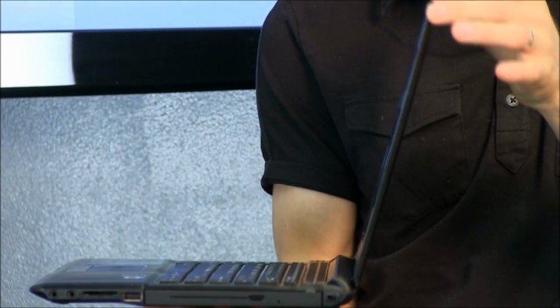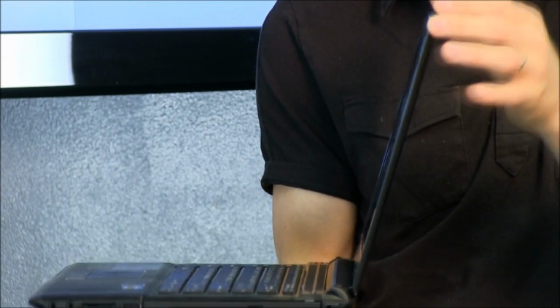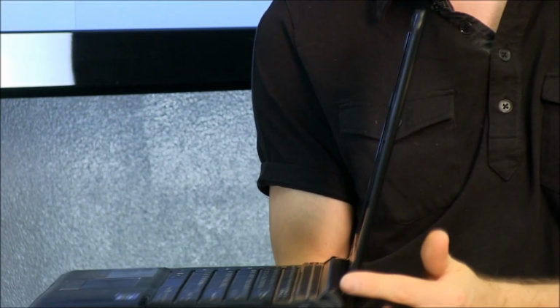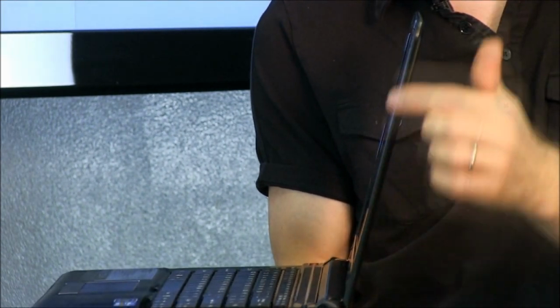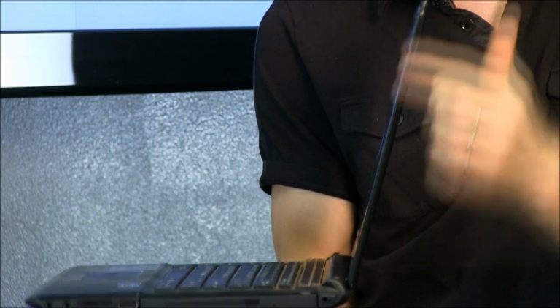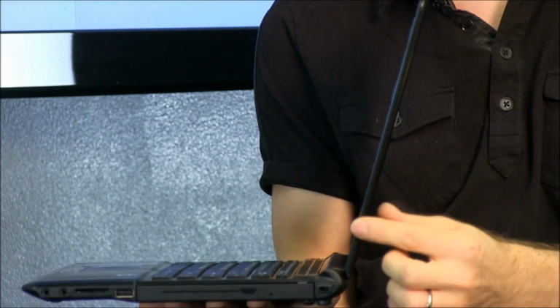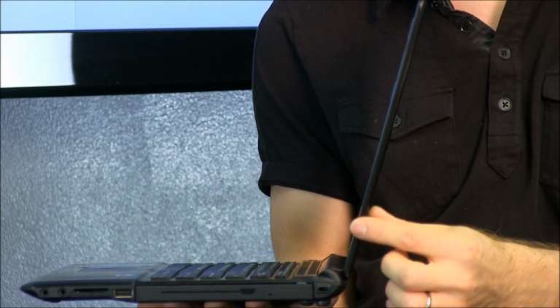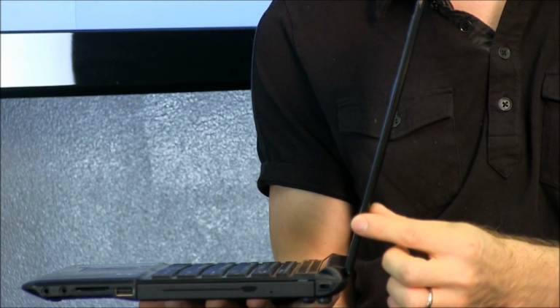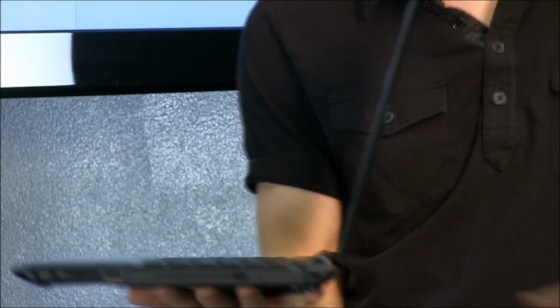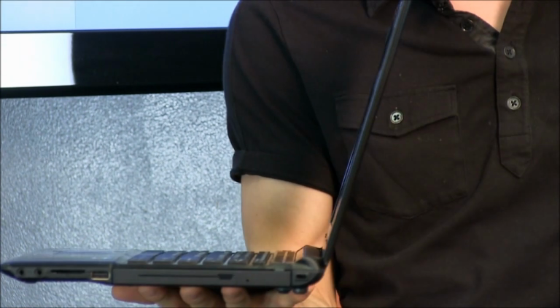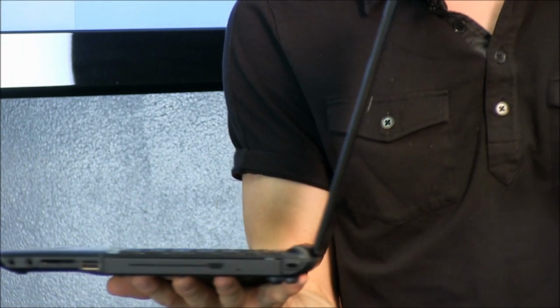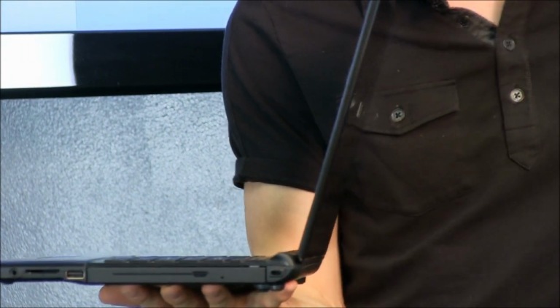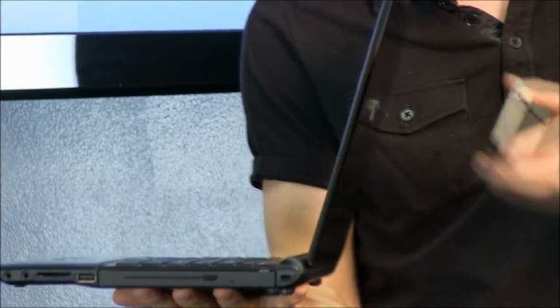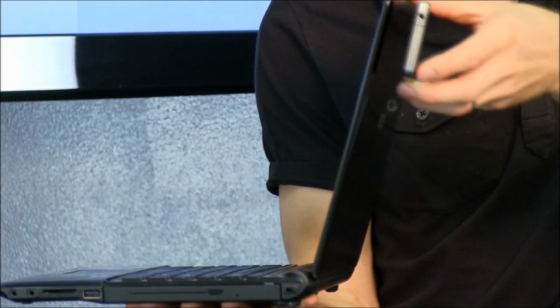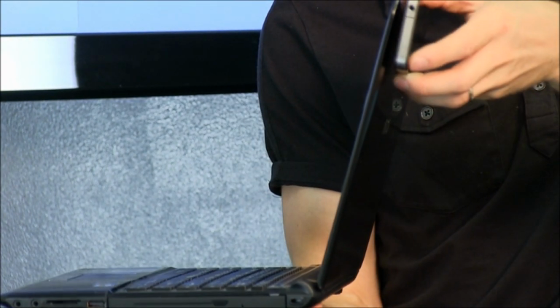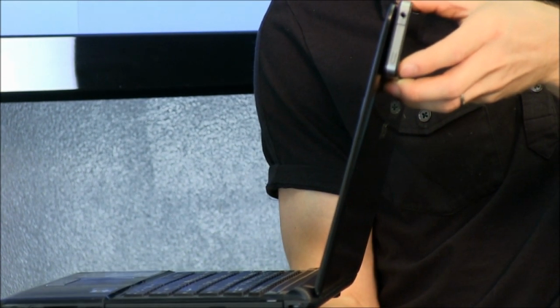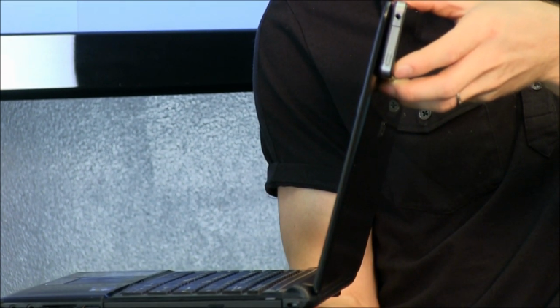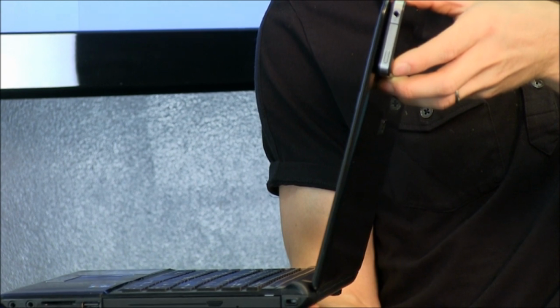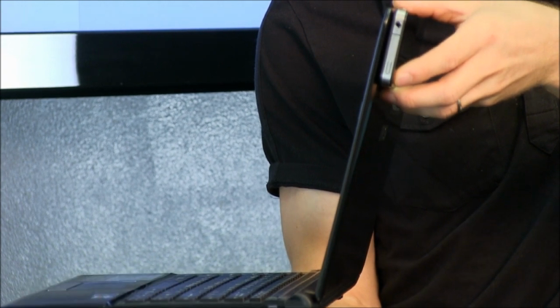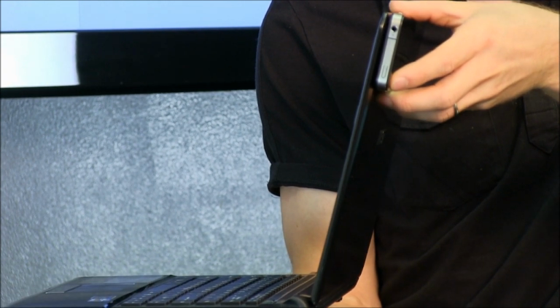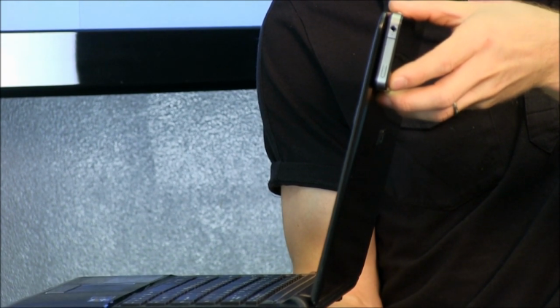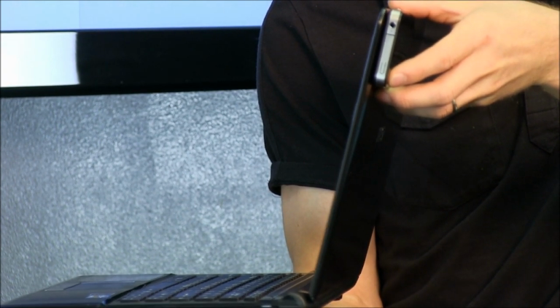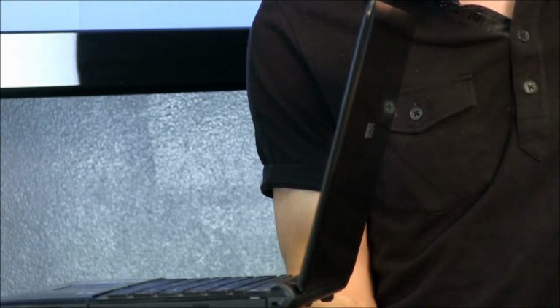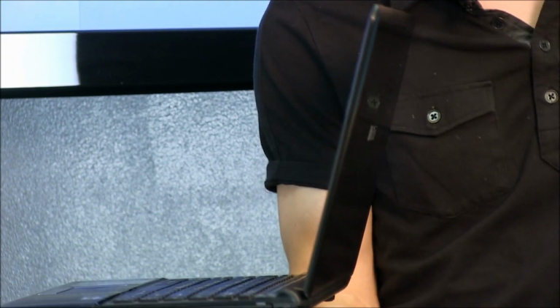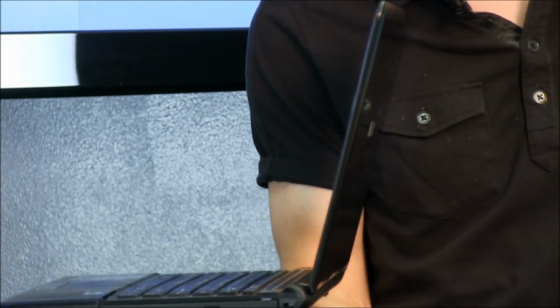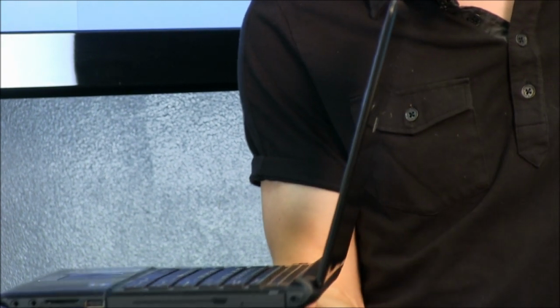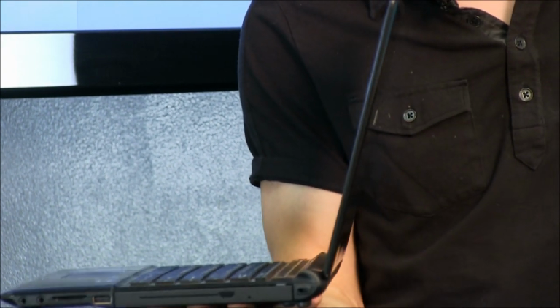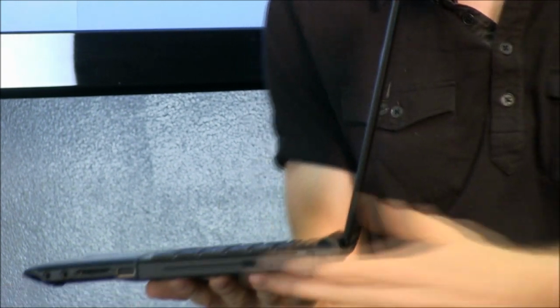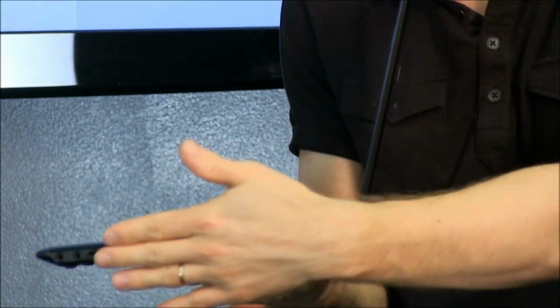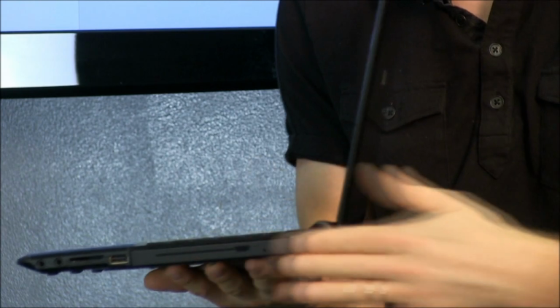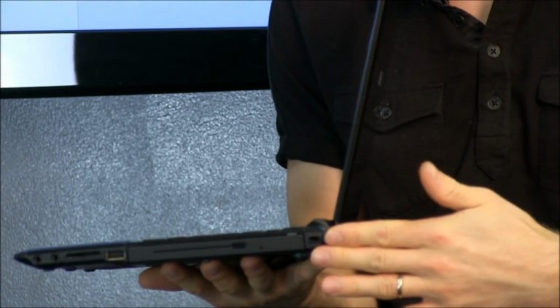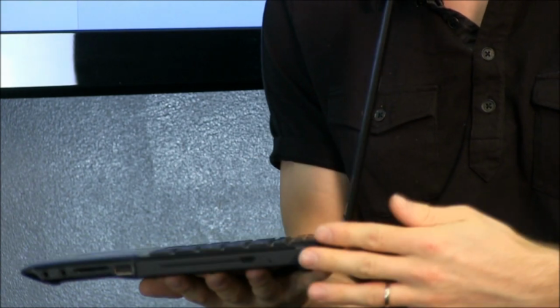Speaking of 14 inches, it has an LED backlit super slim display. I'm going to go ahead and hold up my iPhone 4 — you can see that's about half the thickness of an iPhone 4. And then also a slim overall build.